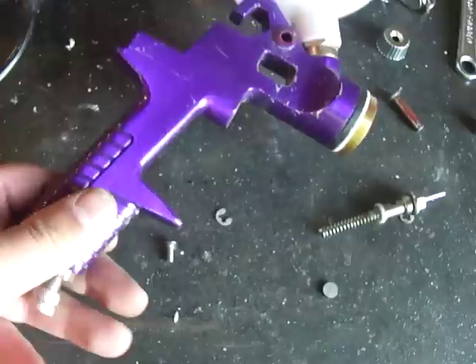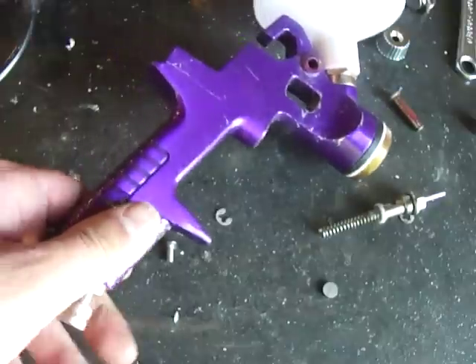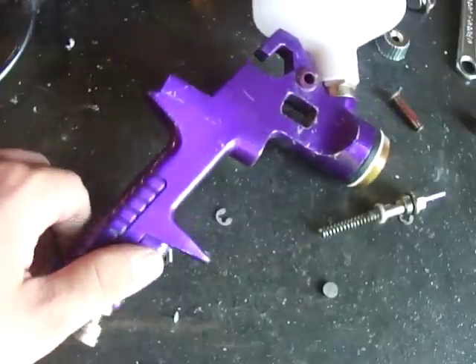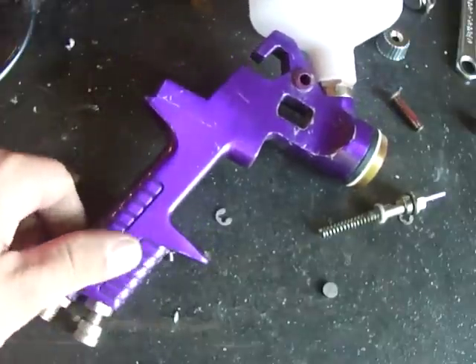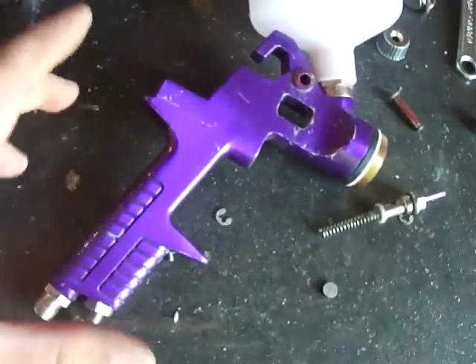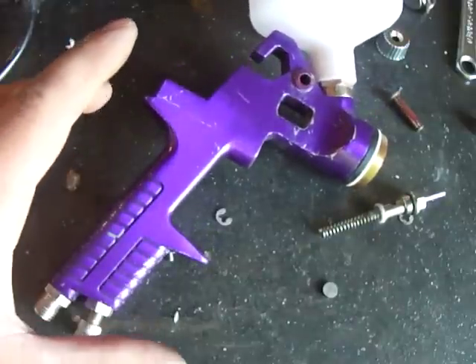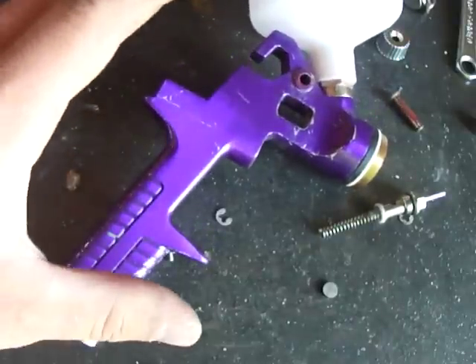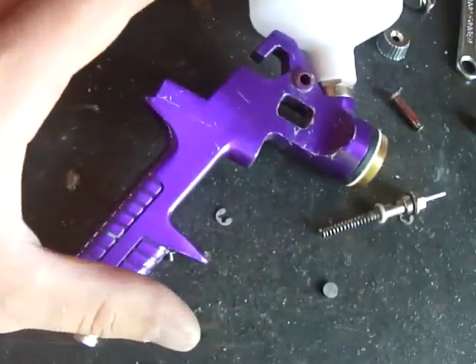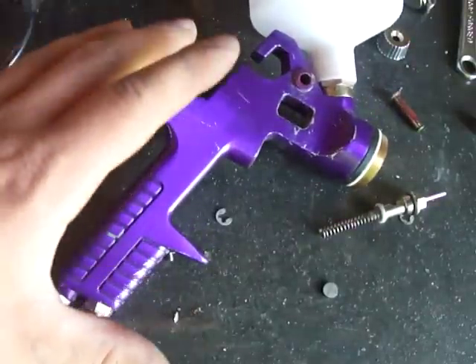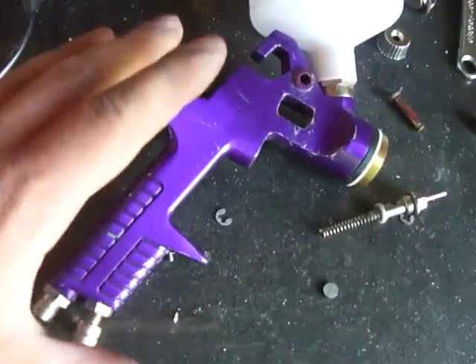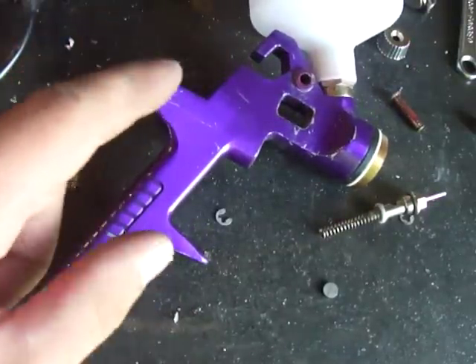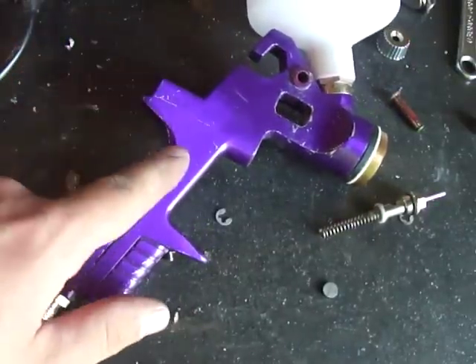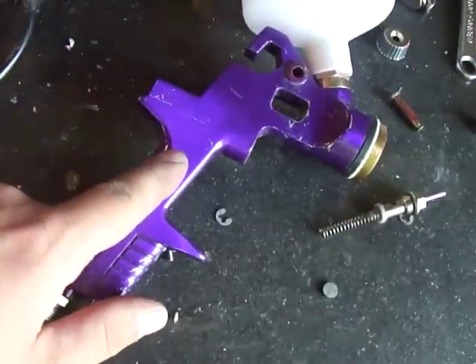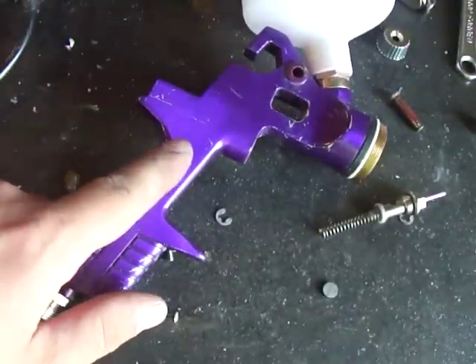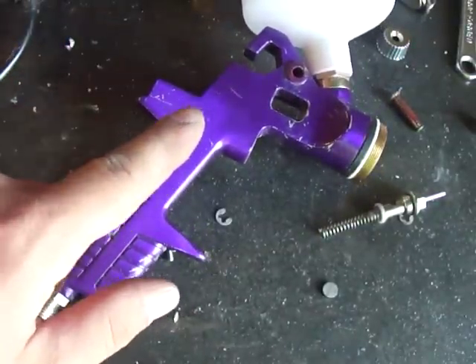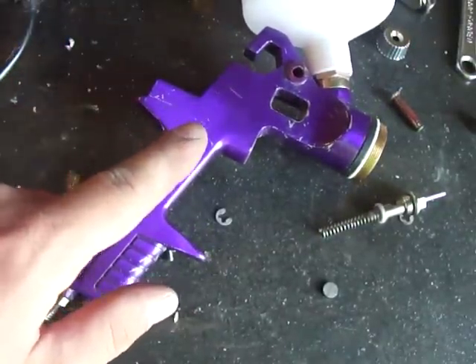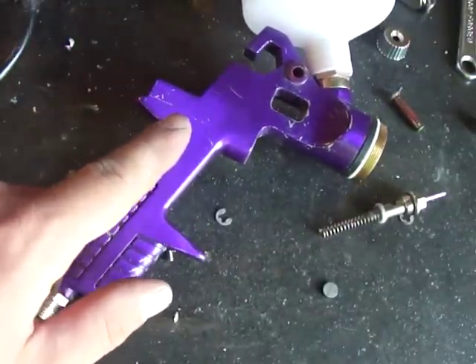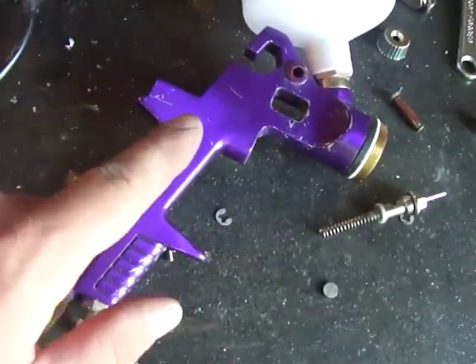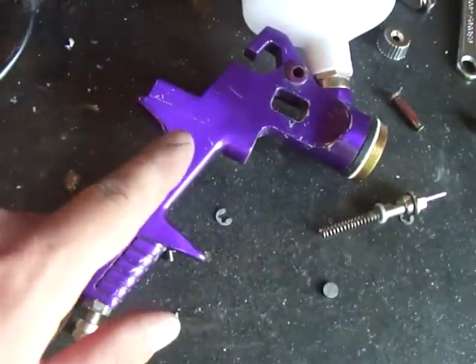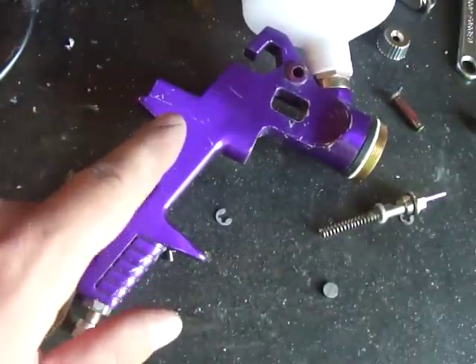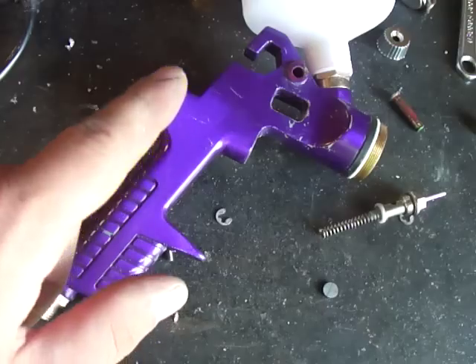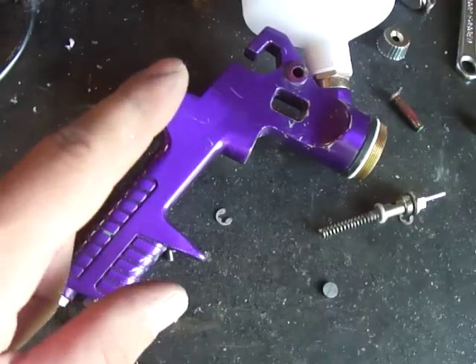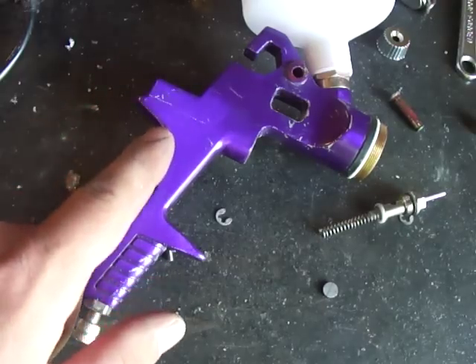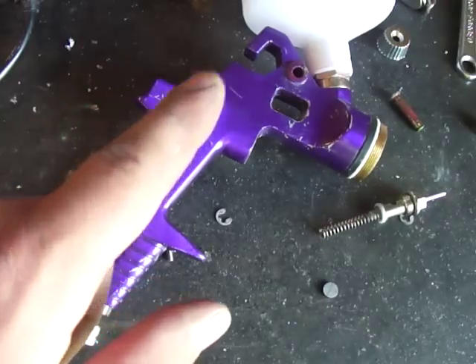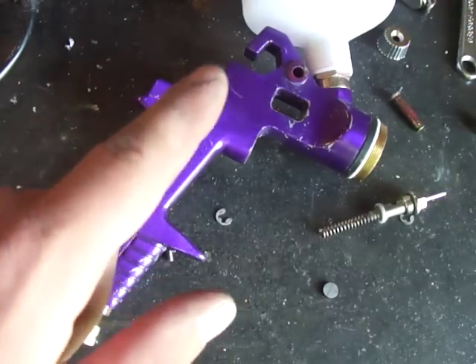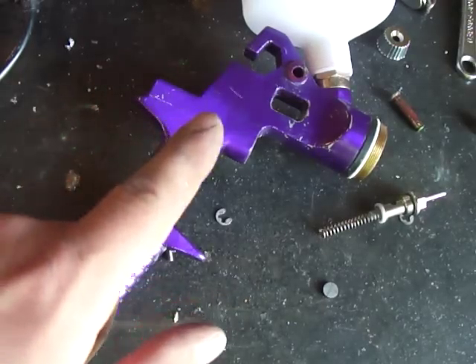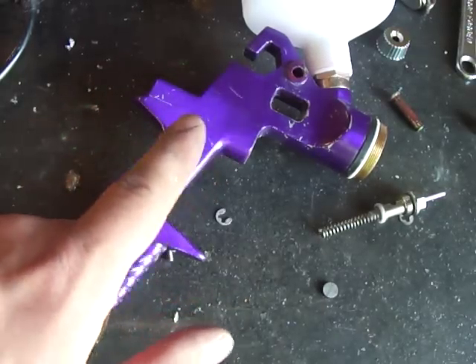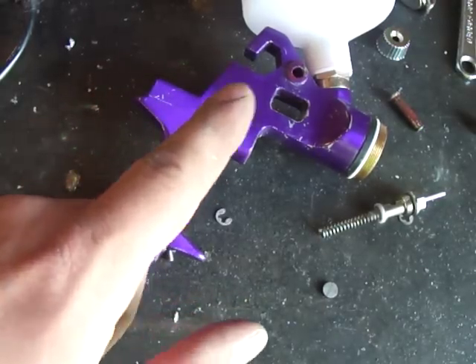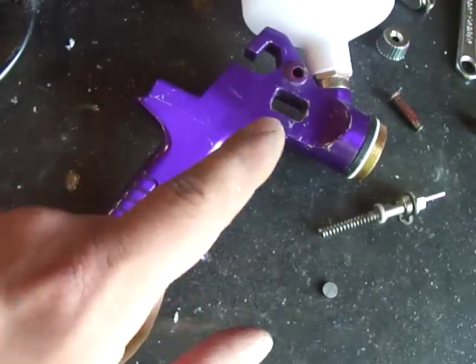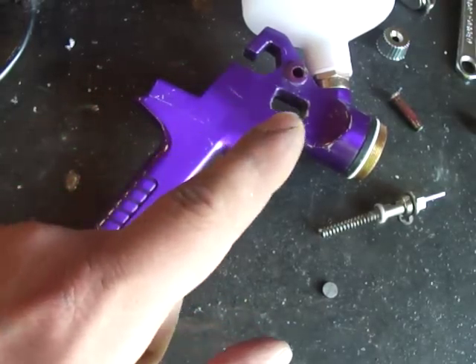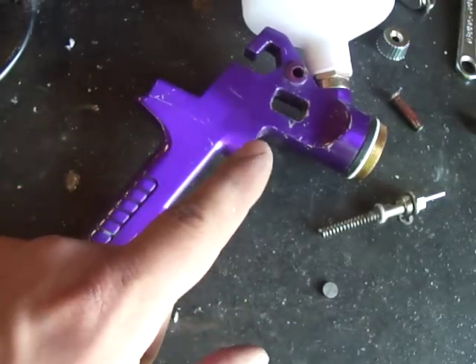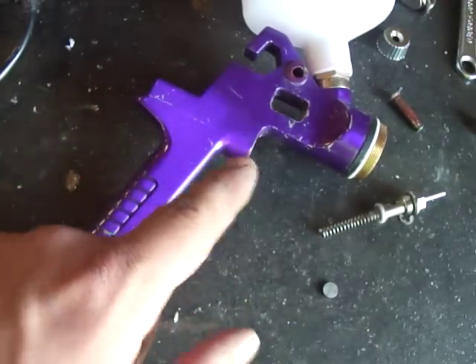And the results were really good, but there are some quirks to this thing. And if you read reviews of this spray gun, you'll know, before I even say it, what the issues are.